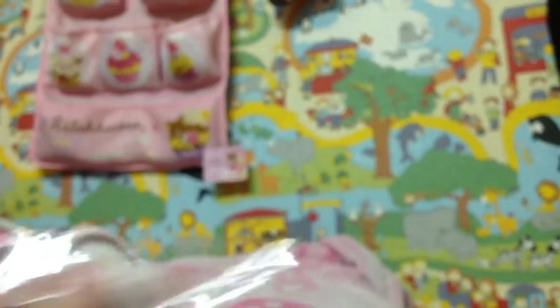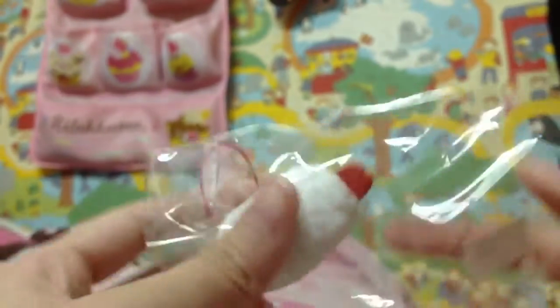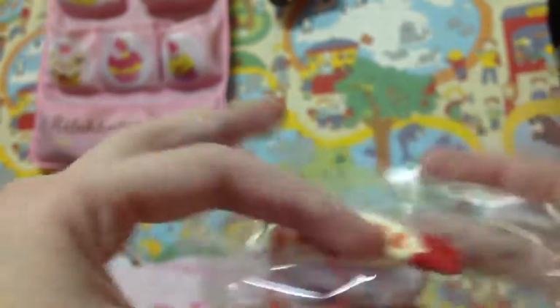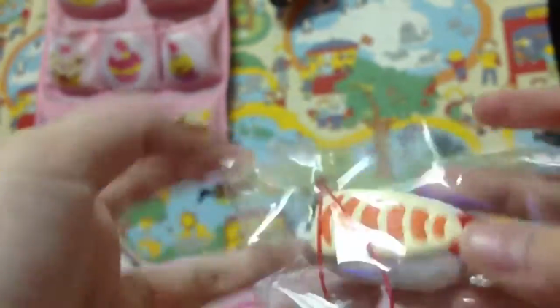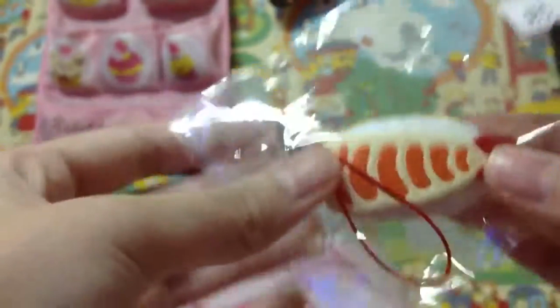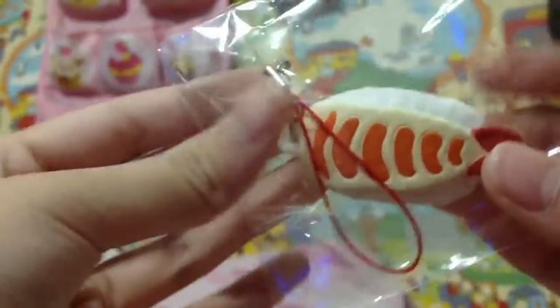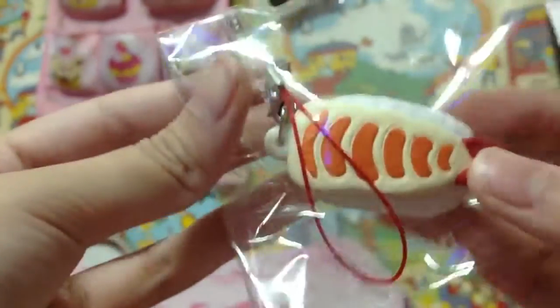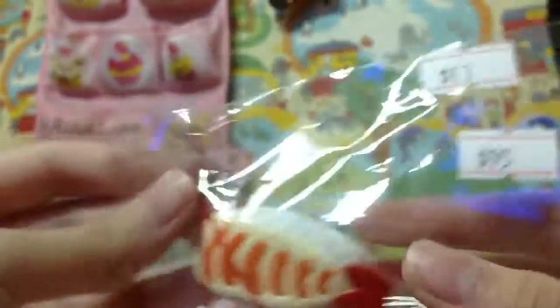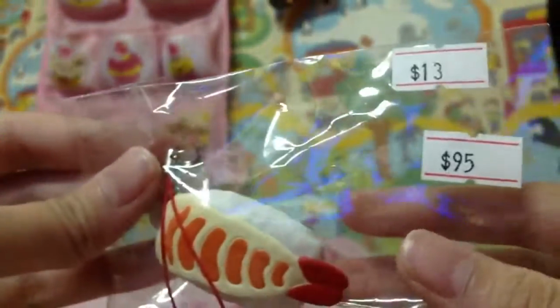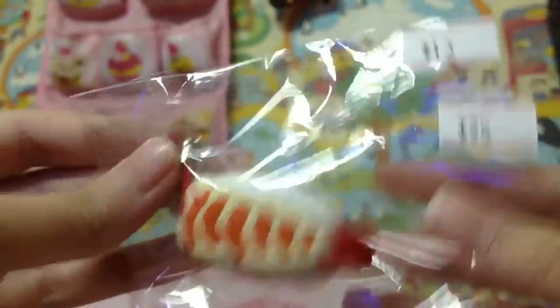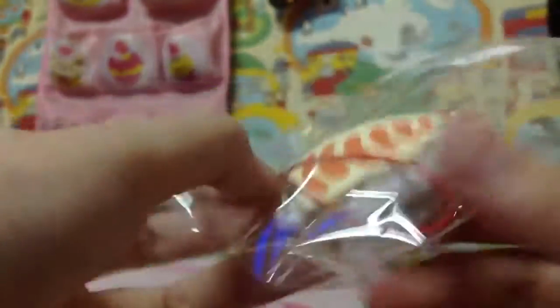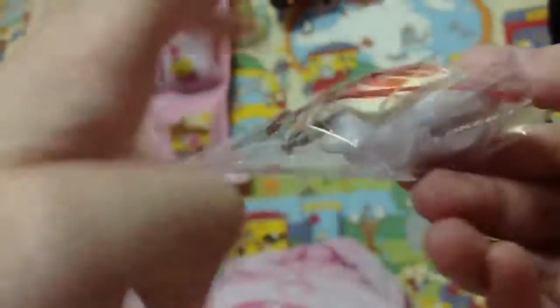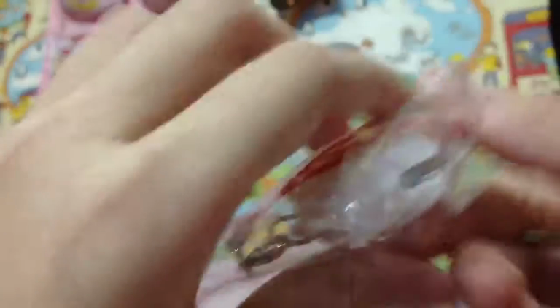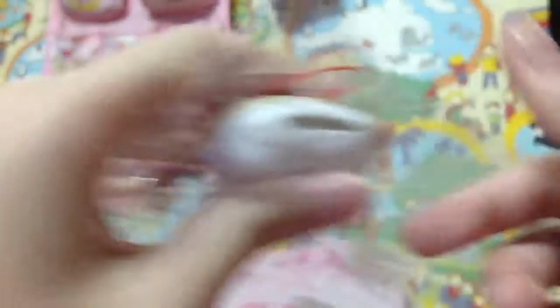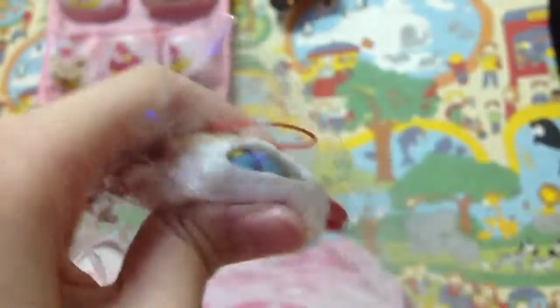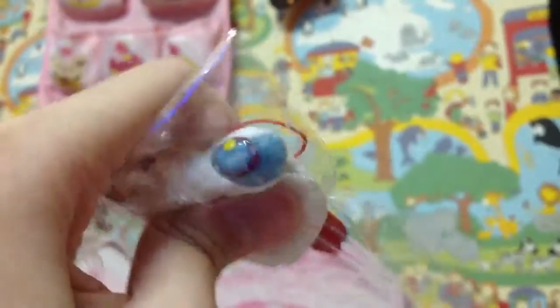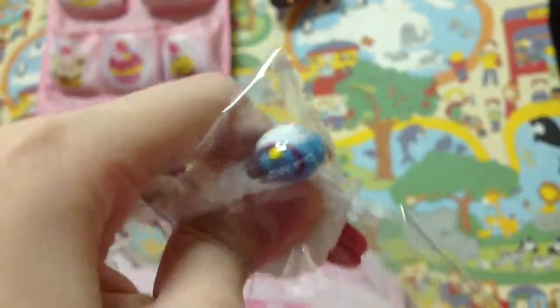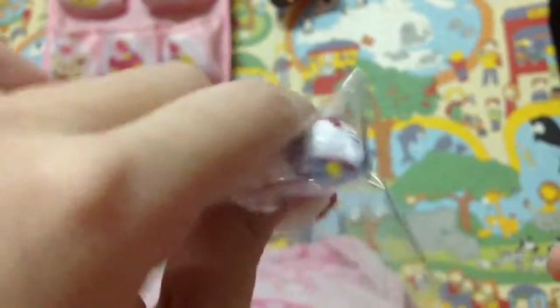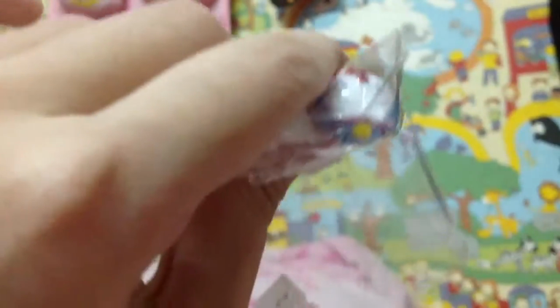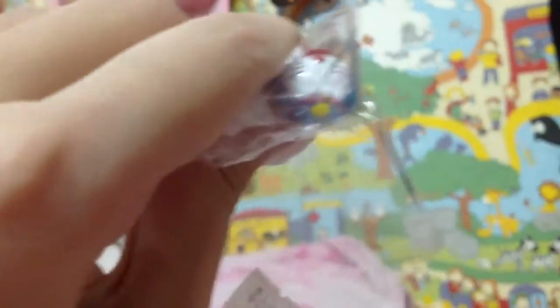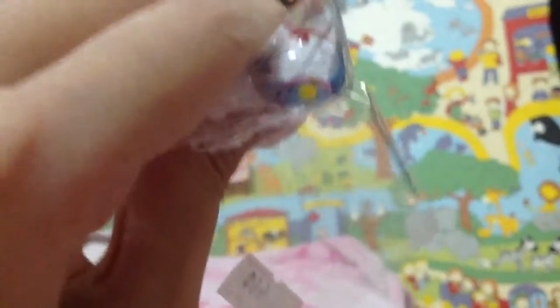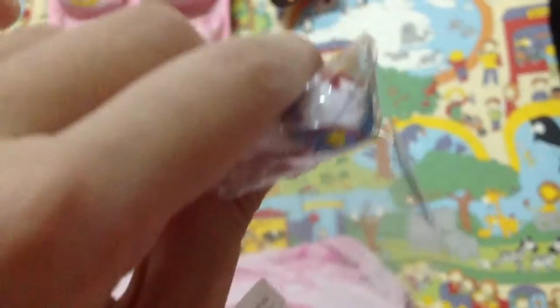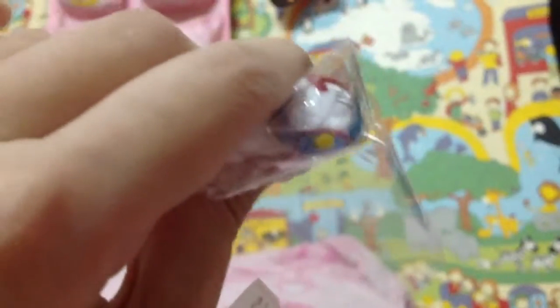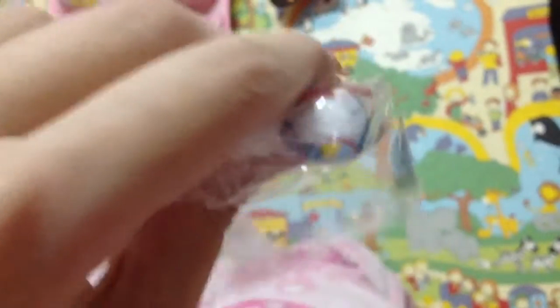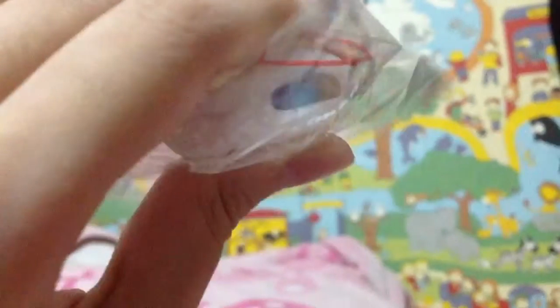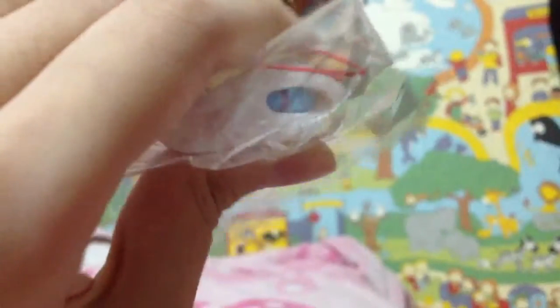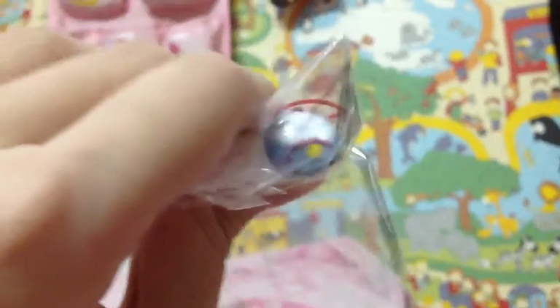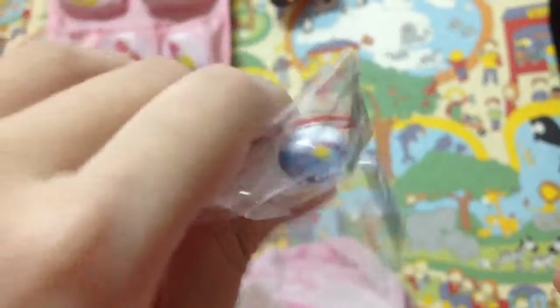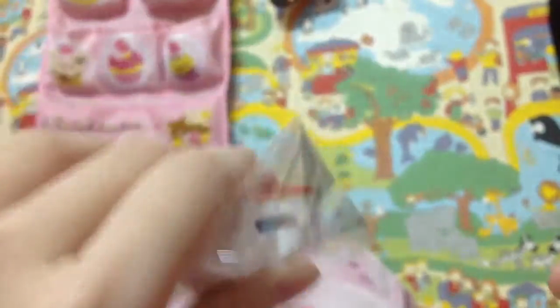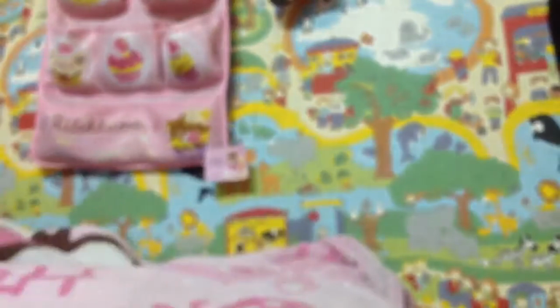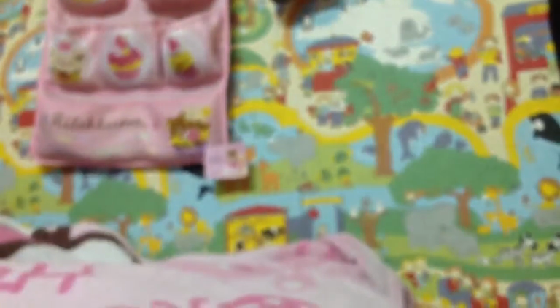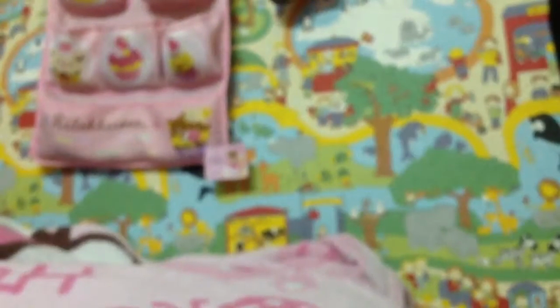And then I also have this one. It's also a squeeze-out Doraemon. So that's pretty cute.